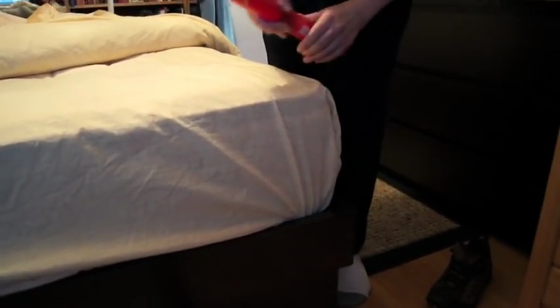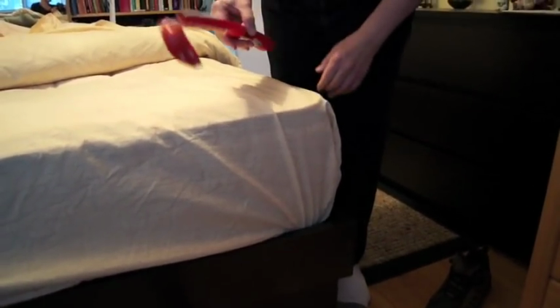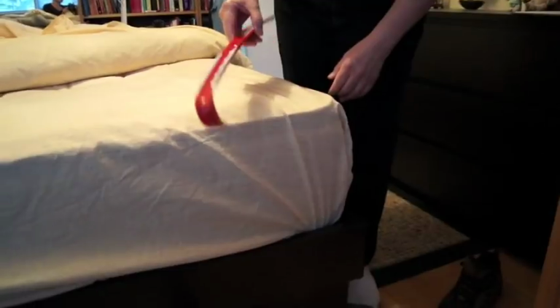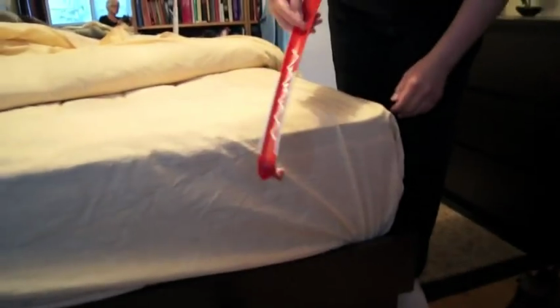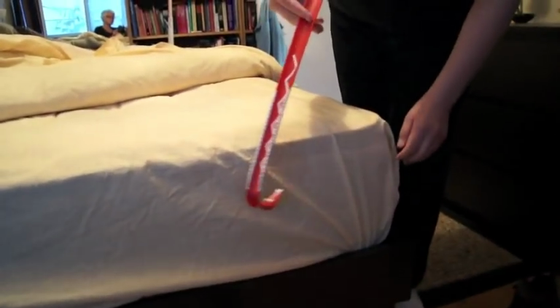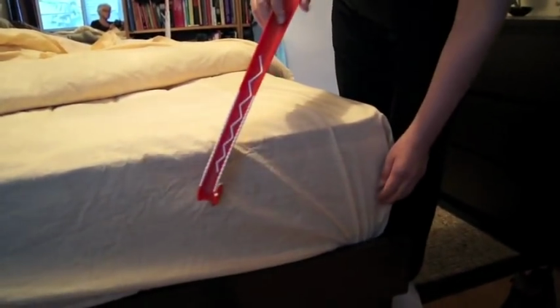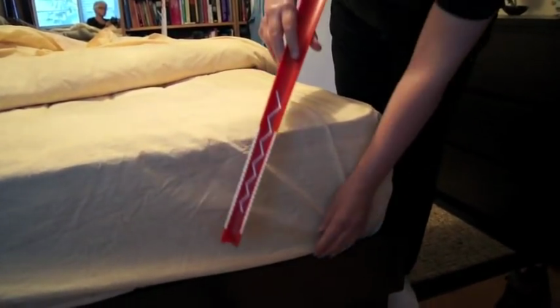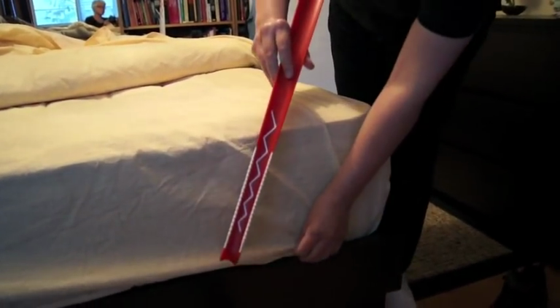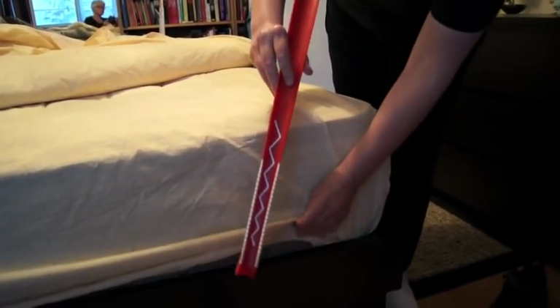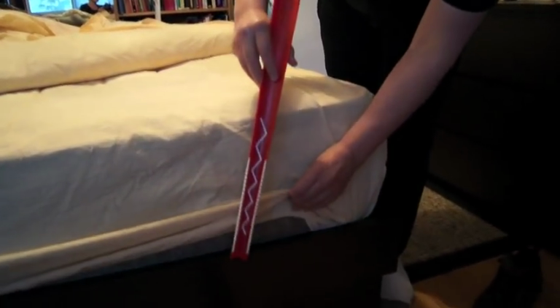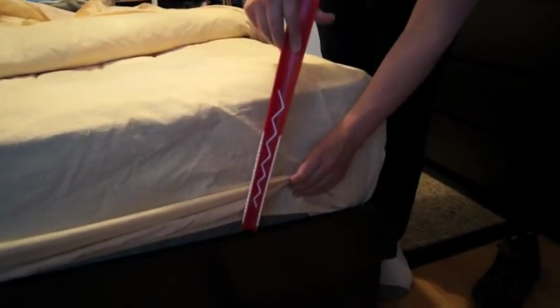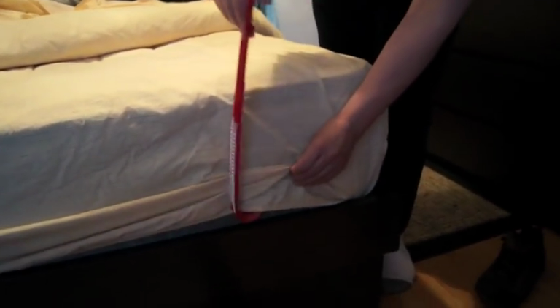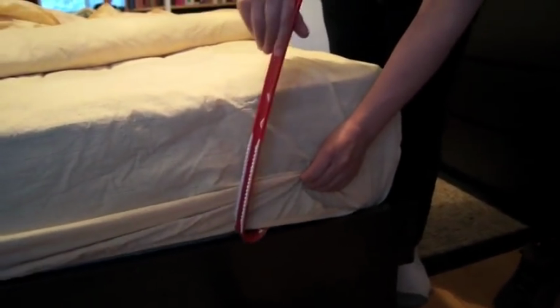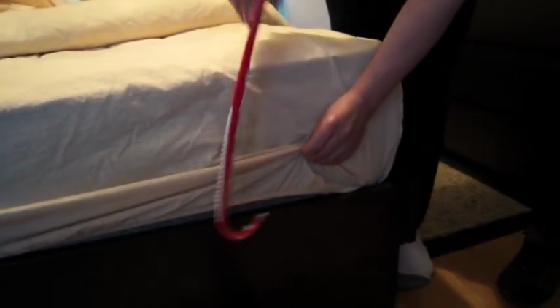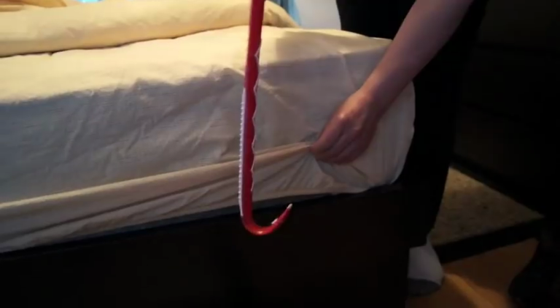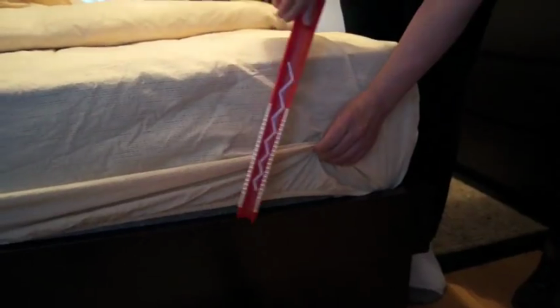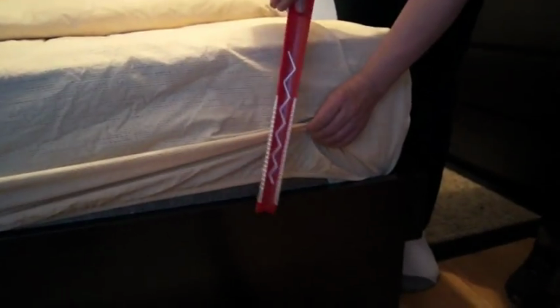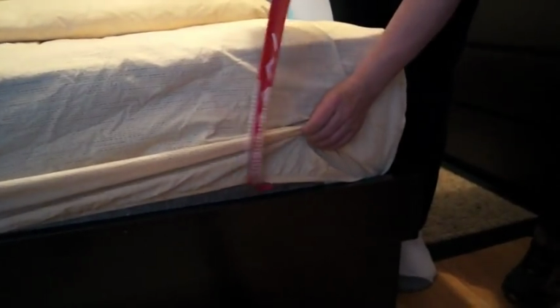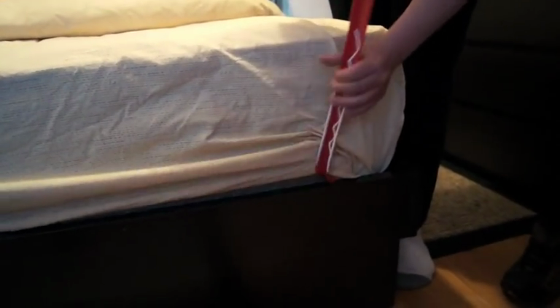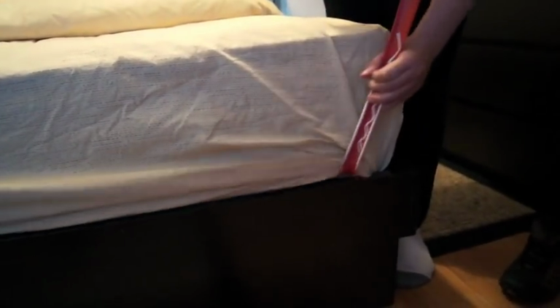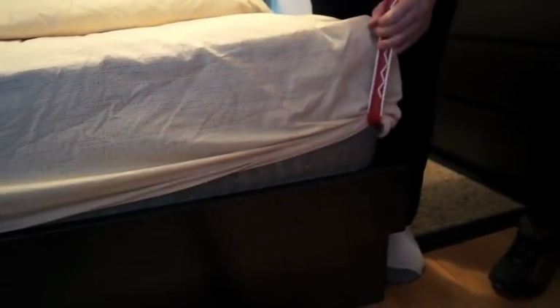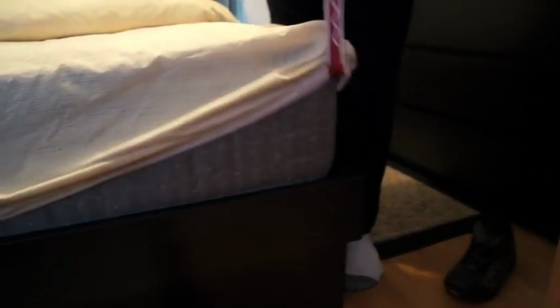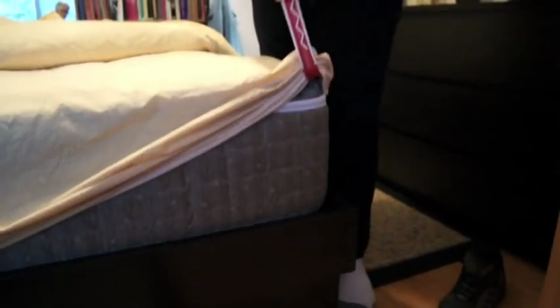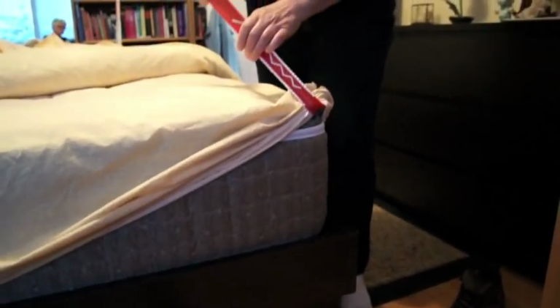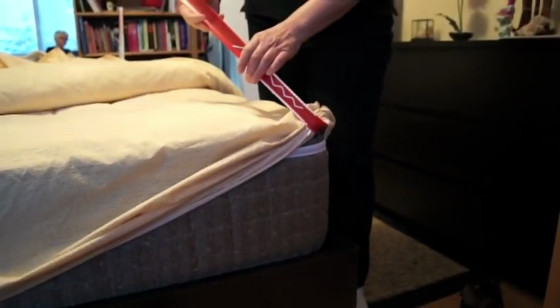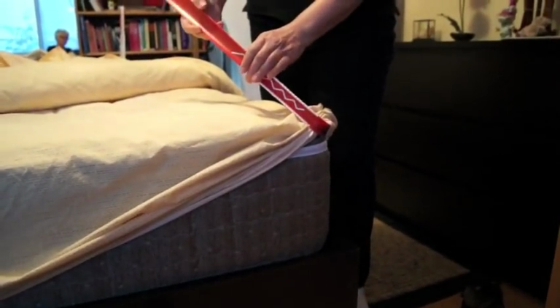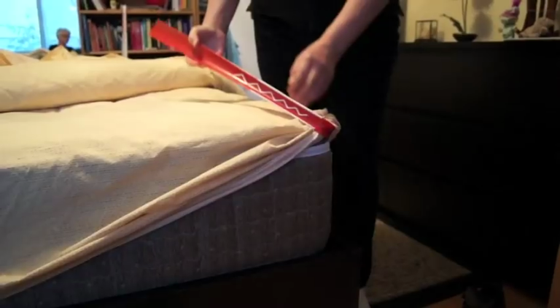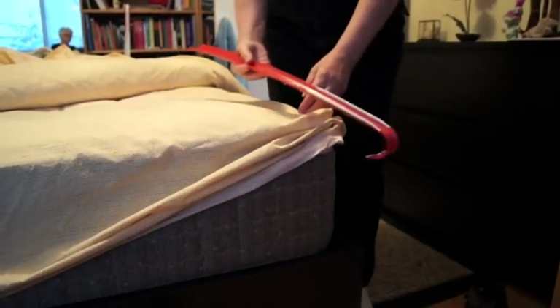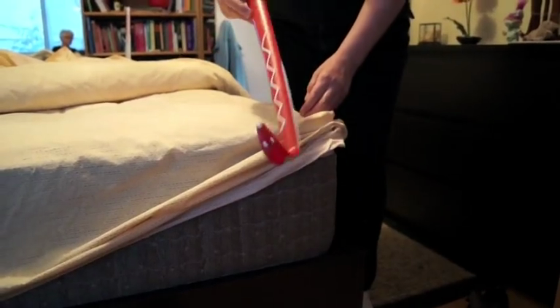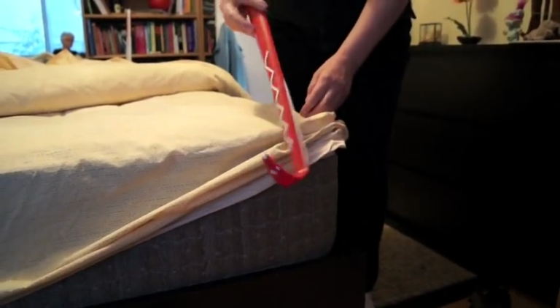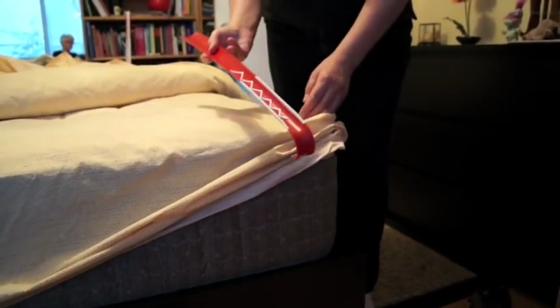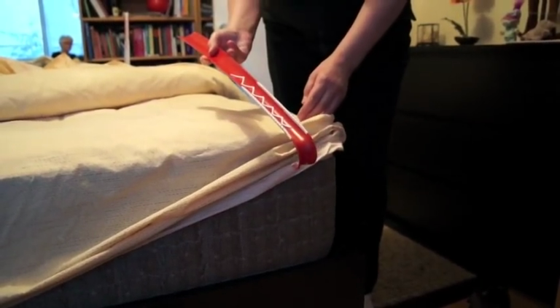When you want to take the sheets off, what you can do is pull here, put this hooked end underneath, and that will pull the corner out. So two uses — and this is a great back scratcher as well.